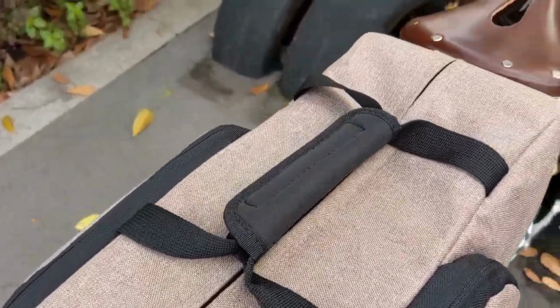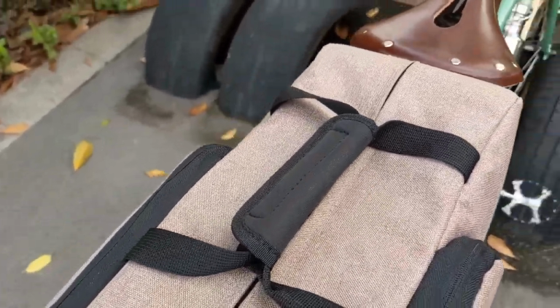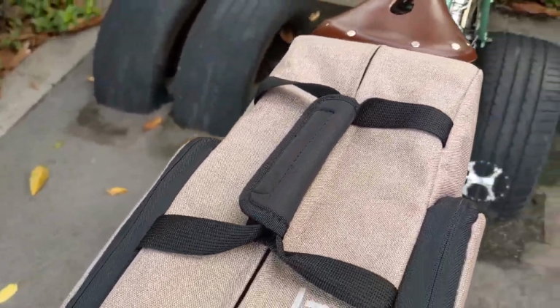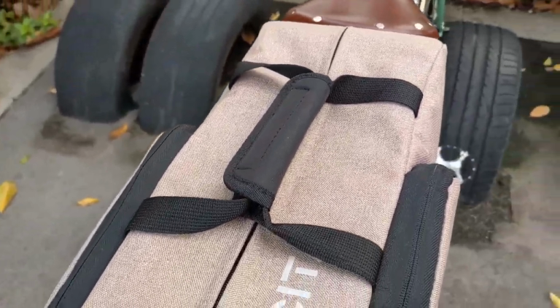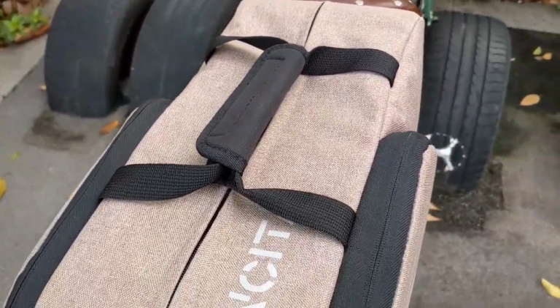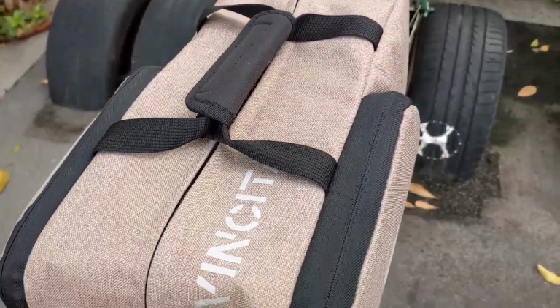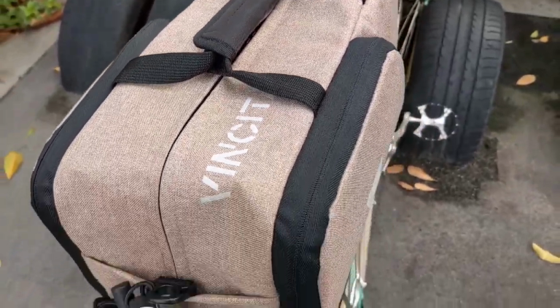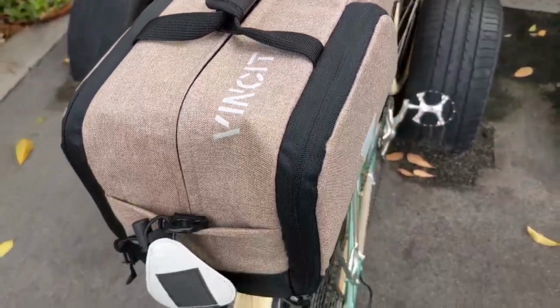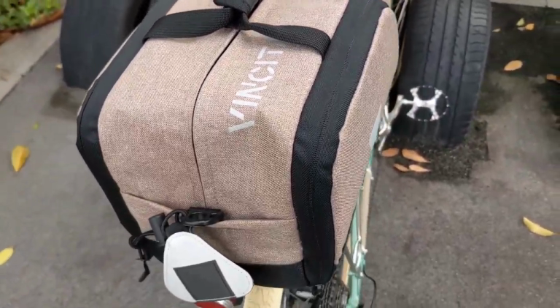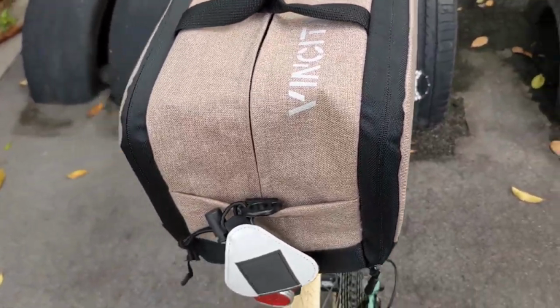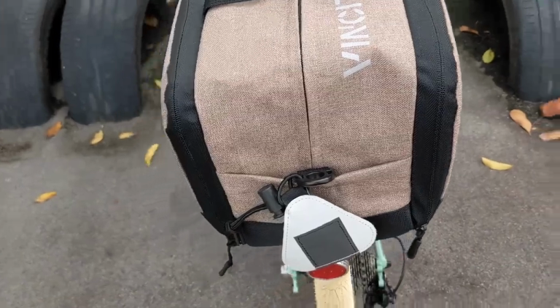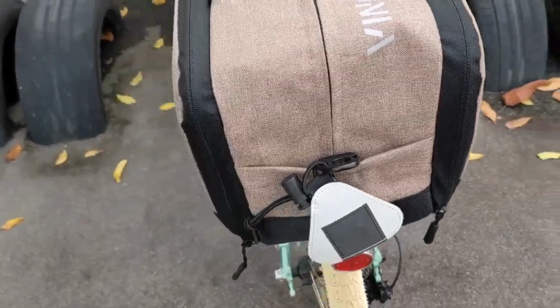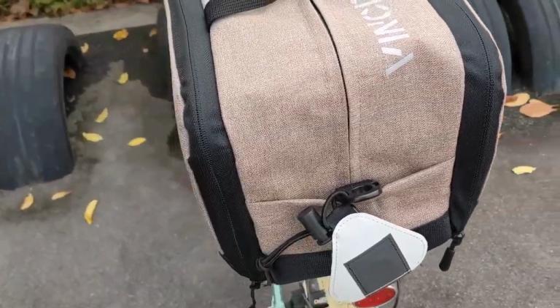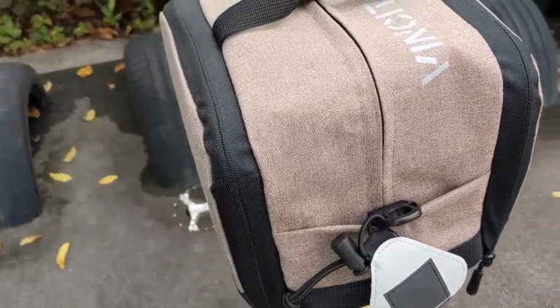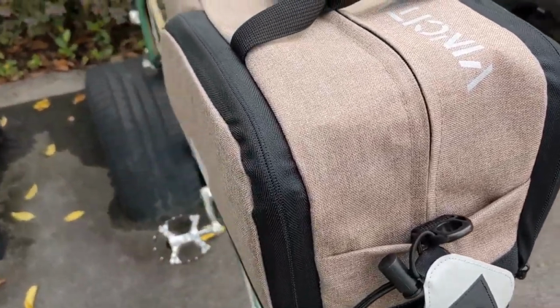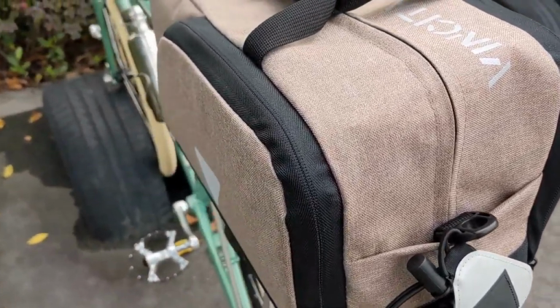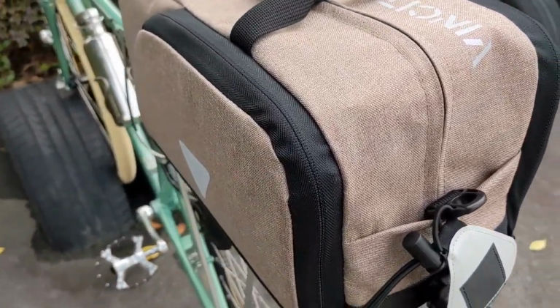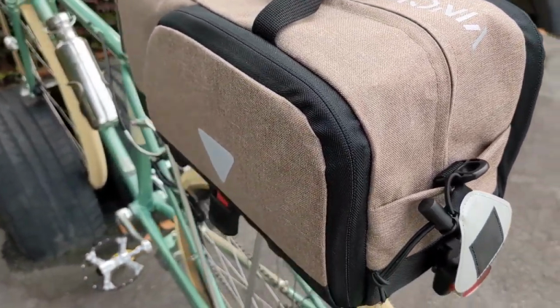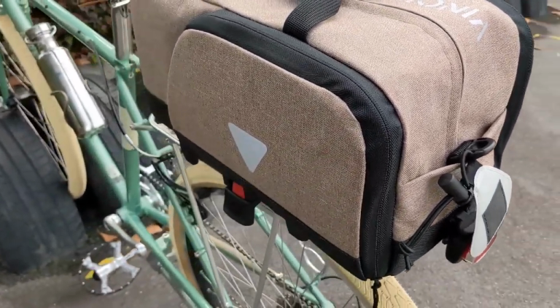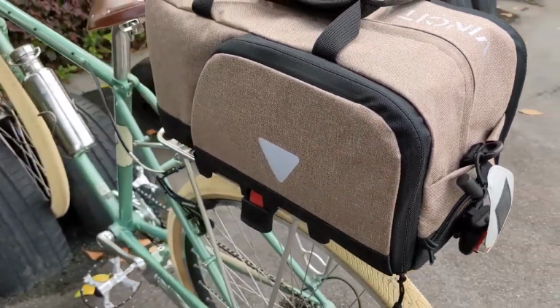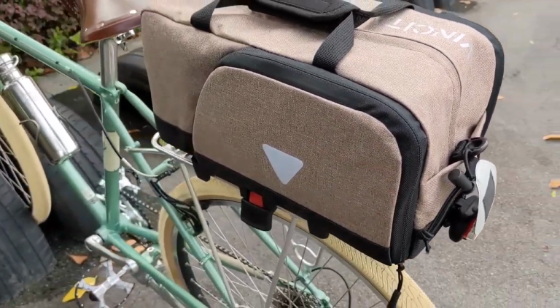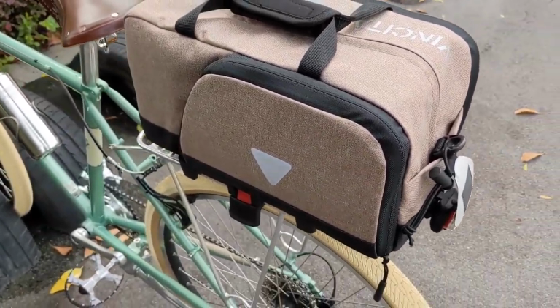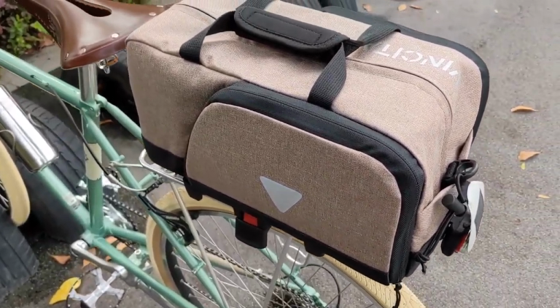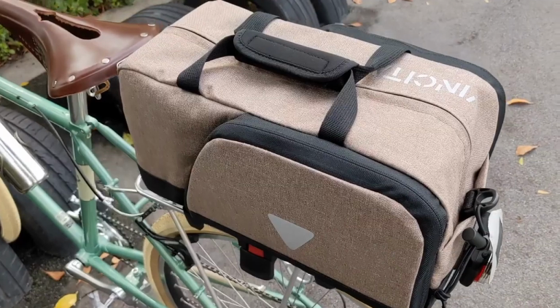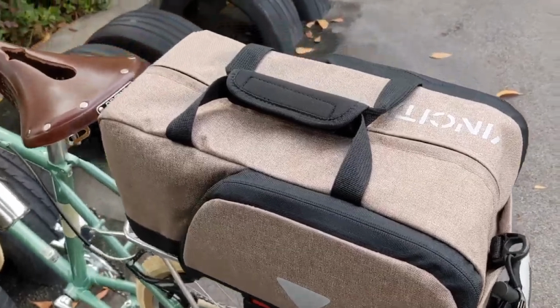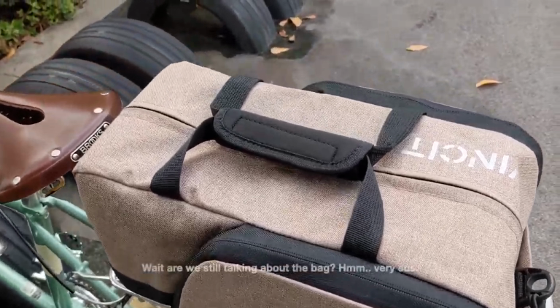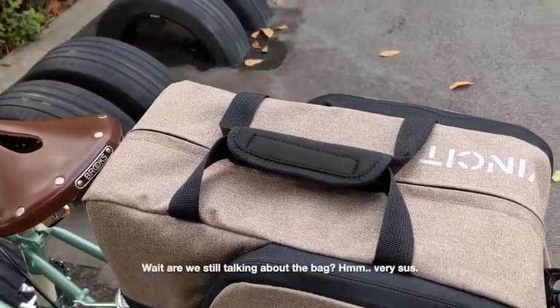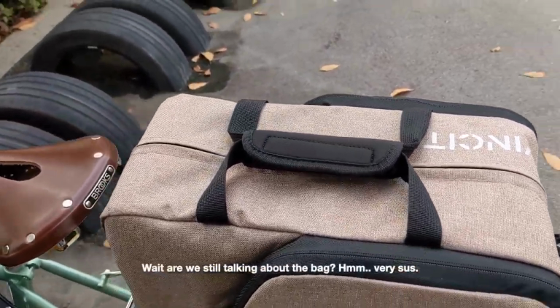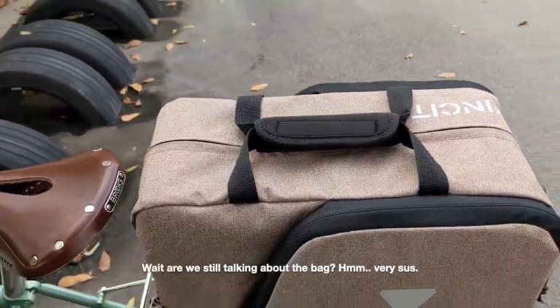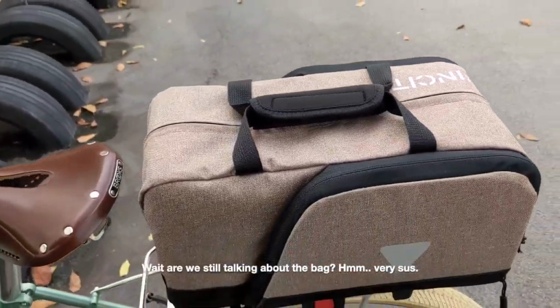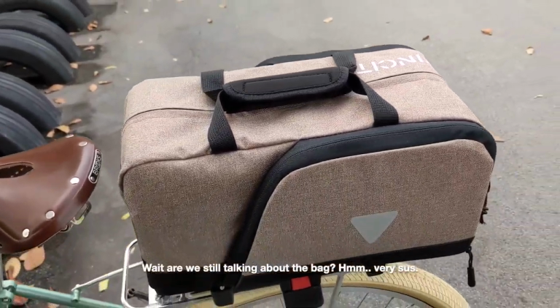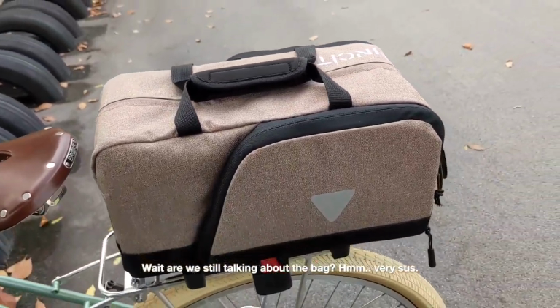My initial impression was that the bag was really sturdy. It weighs a little, but with good reason — the material is really thick and firm. Definitely not one of those flimsy soft bags.